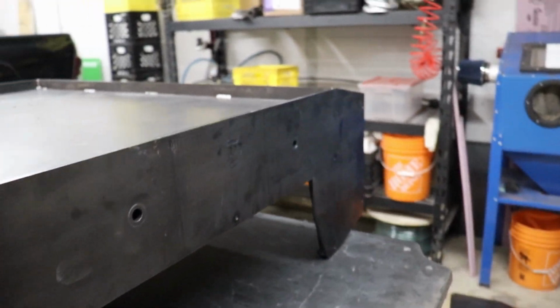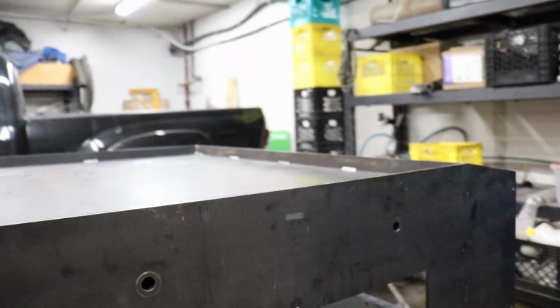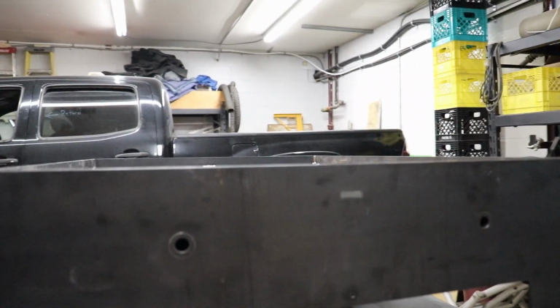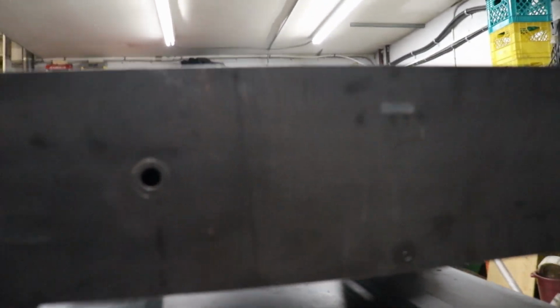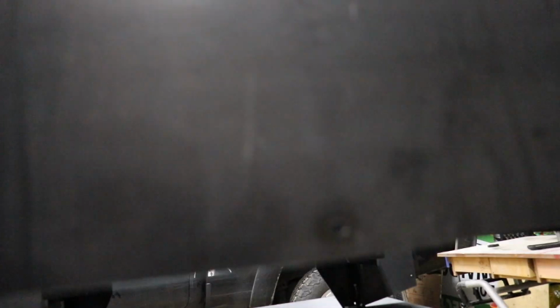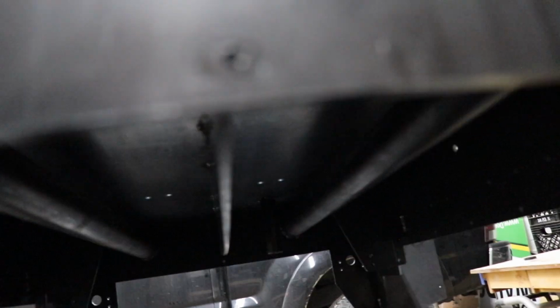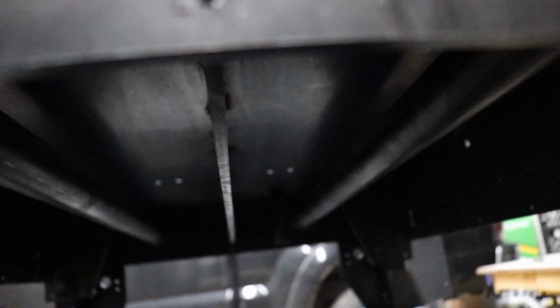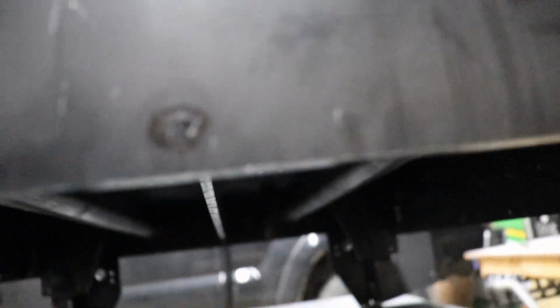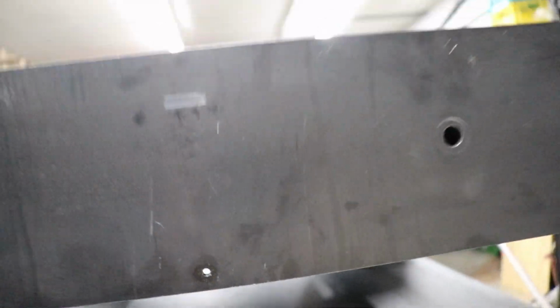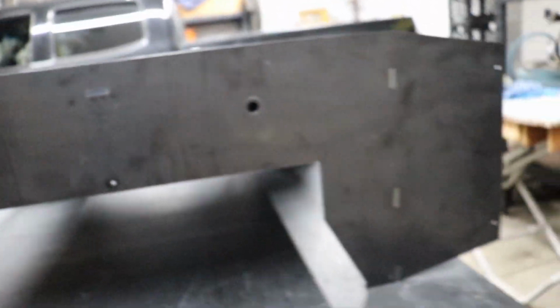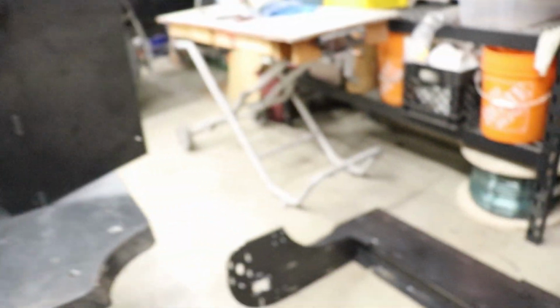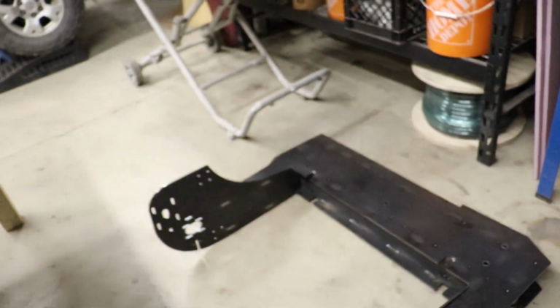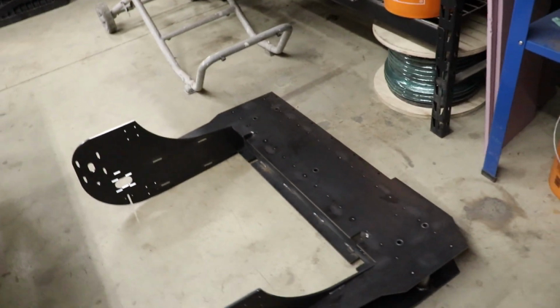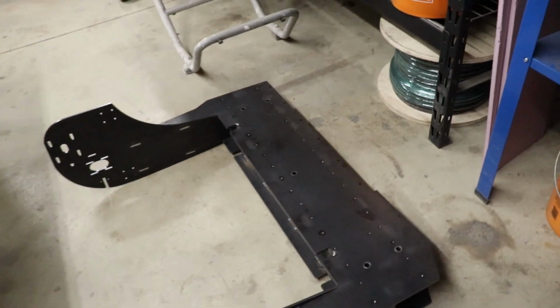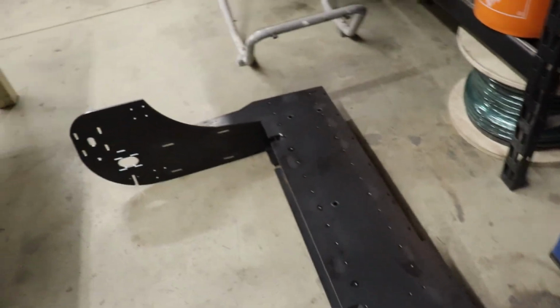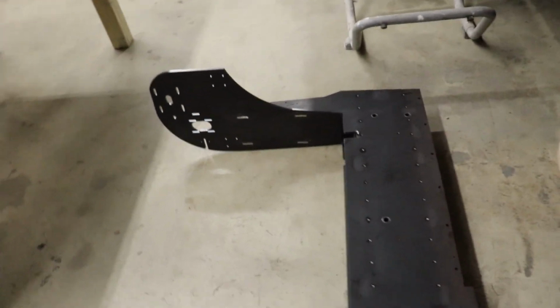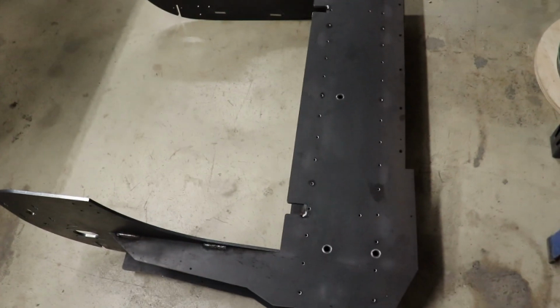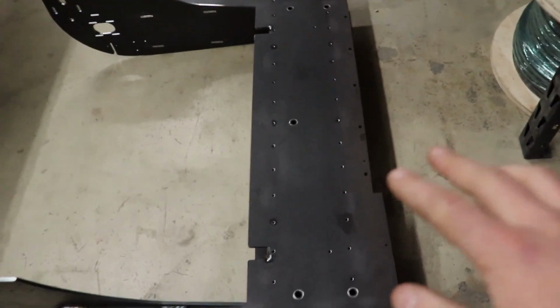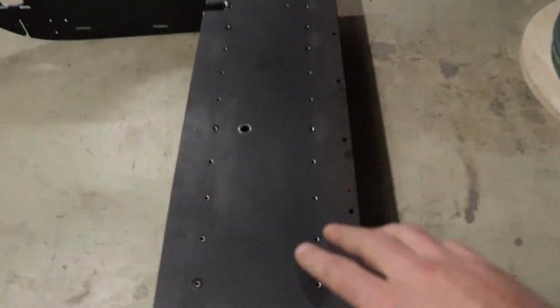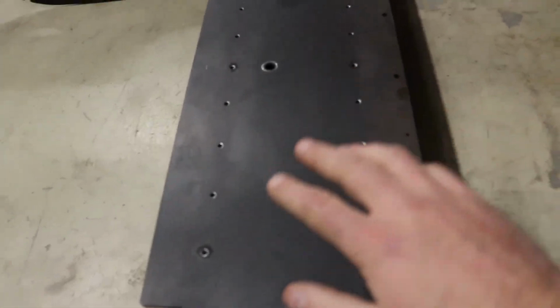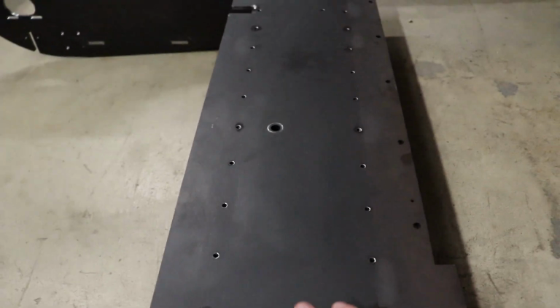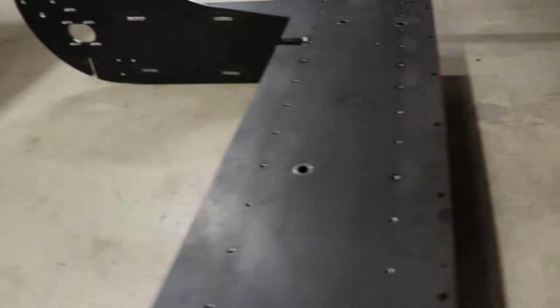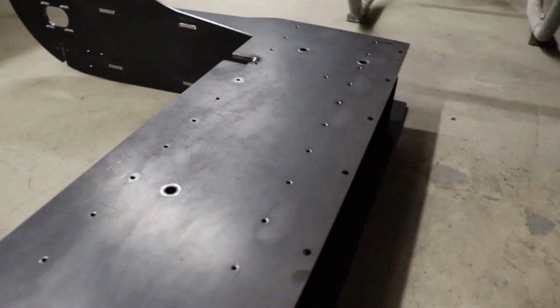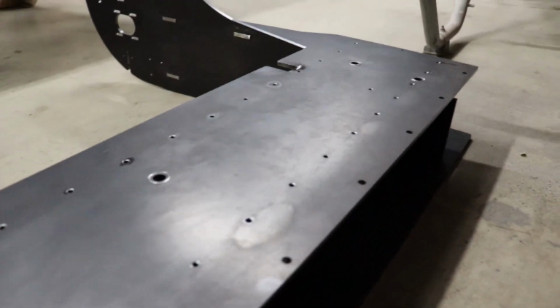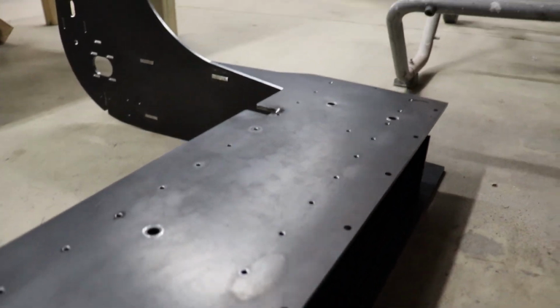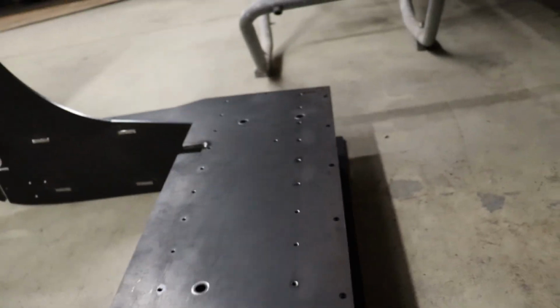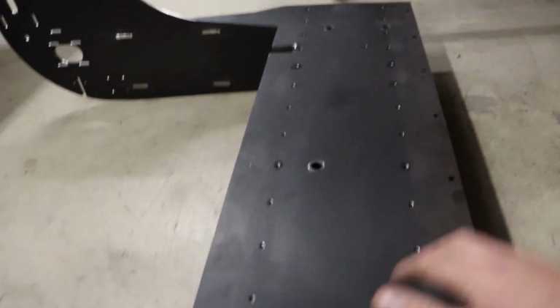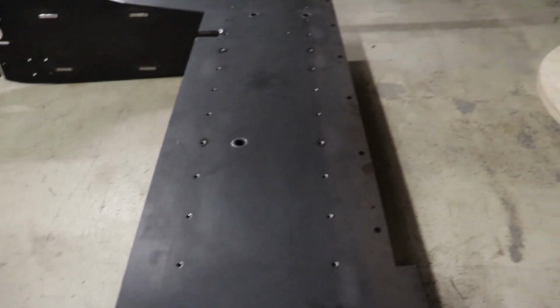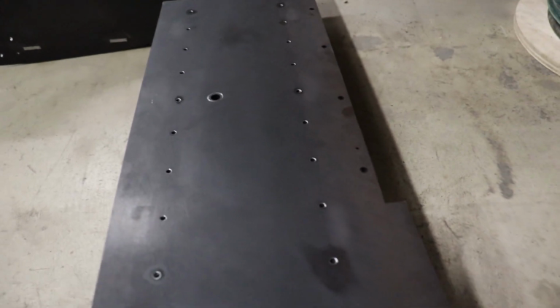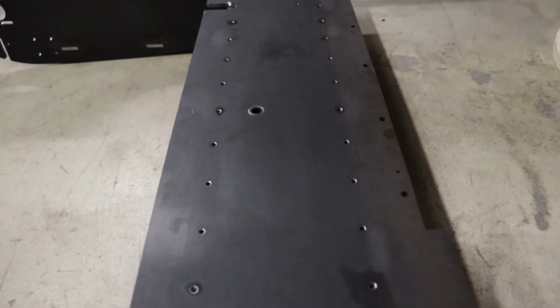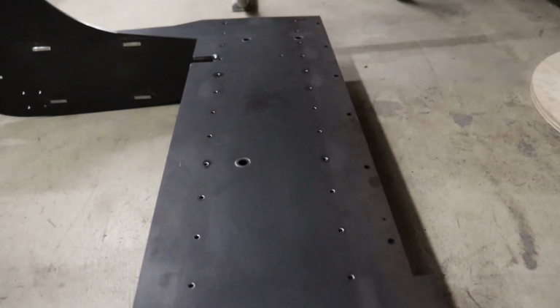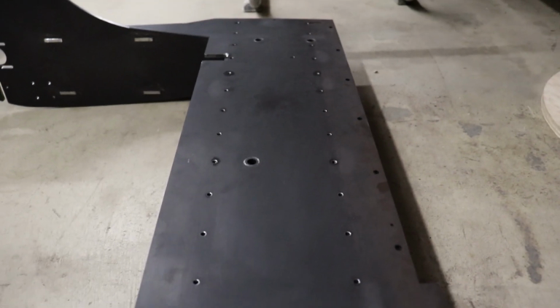This will get filled up underneath the table, and then the gantry bulkhead will fill this whole area. Basically, this whole empty cavity will get filled, so that'll kind of glue all that together too. I think that should work pretty nicely.